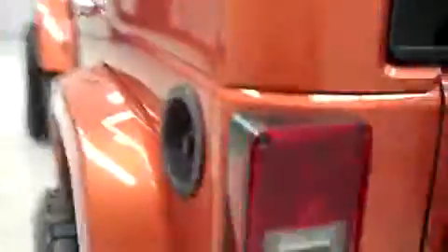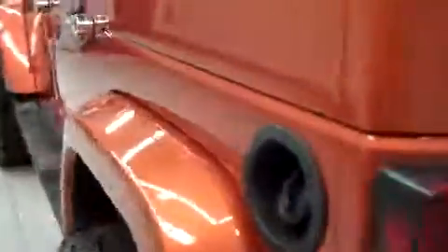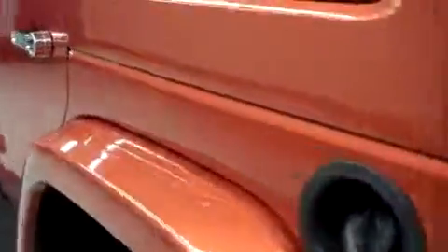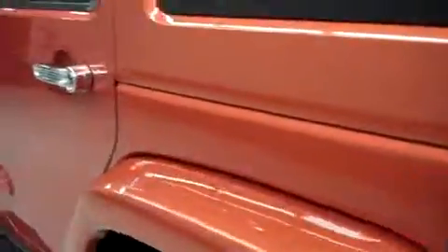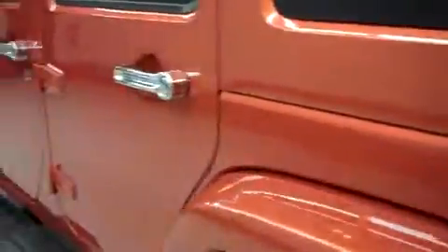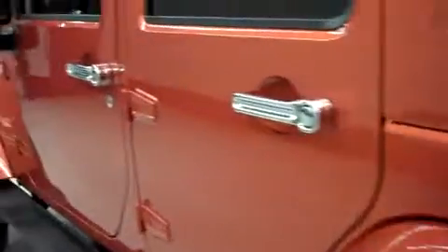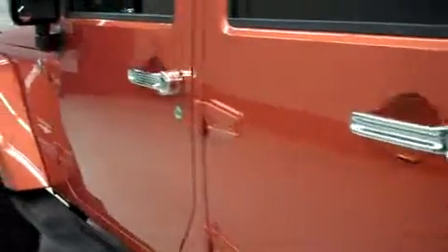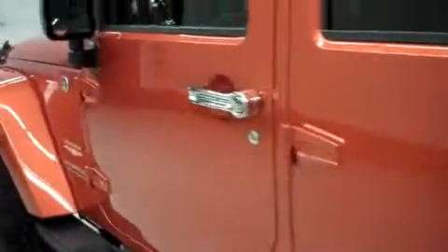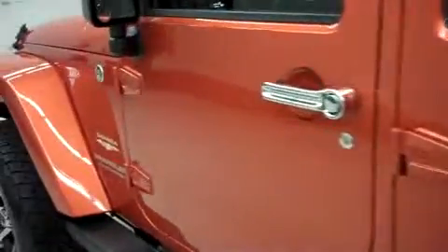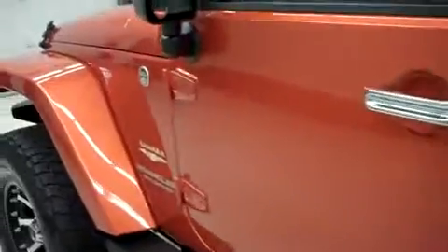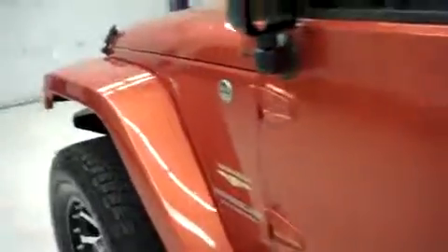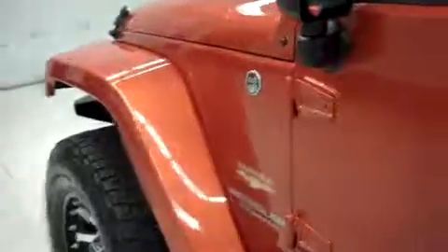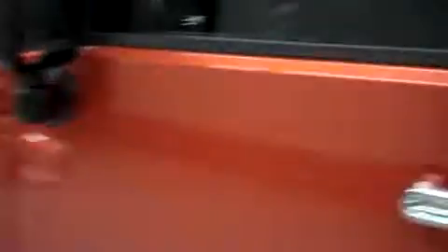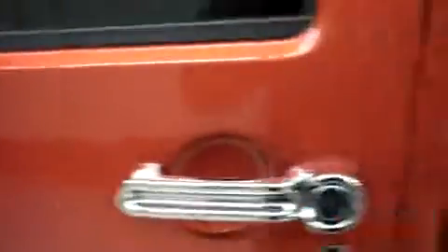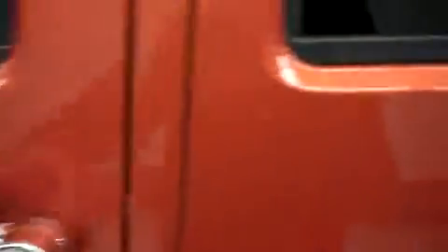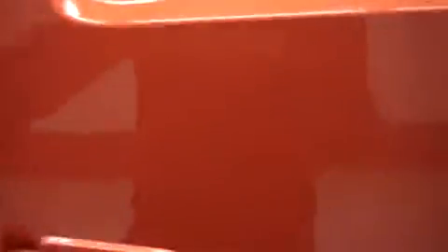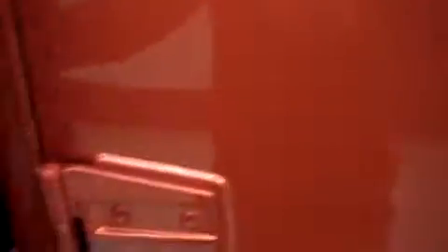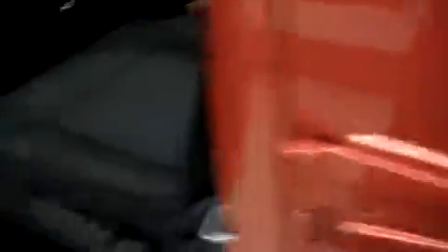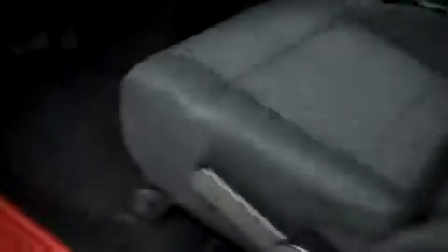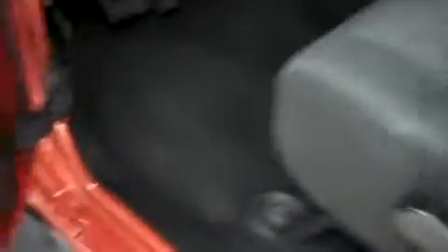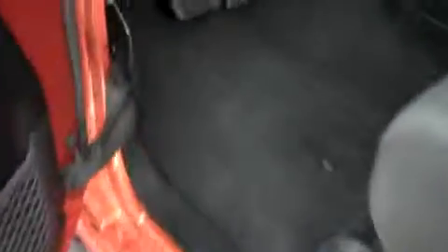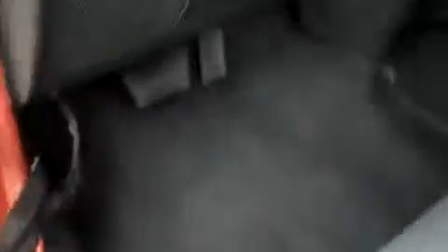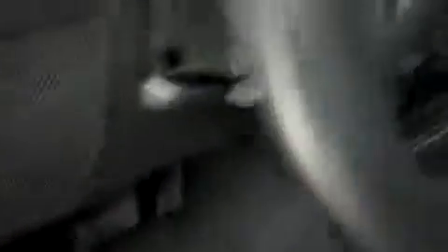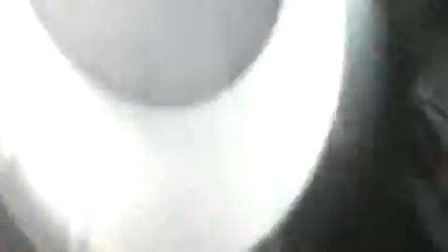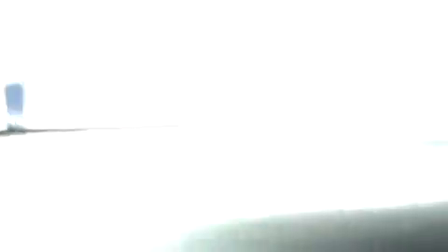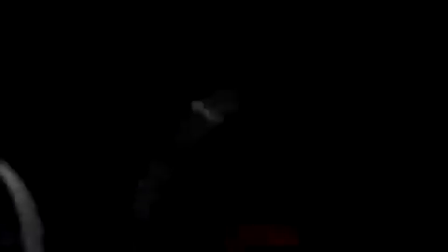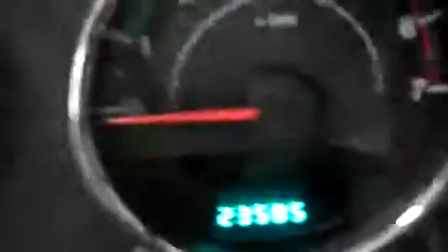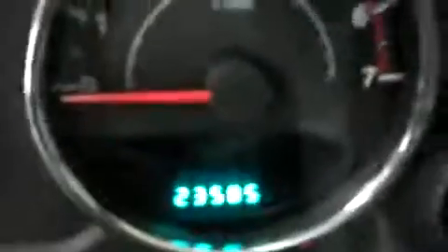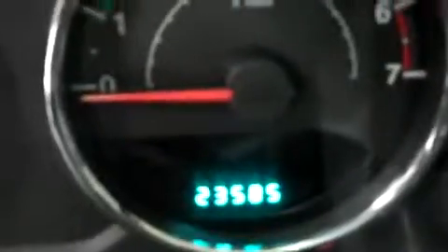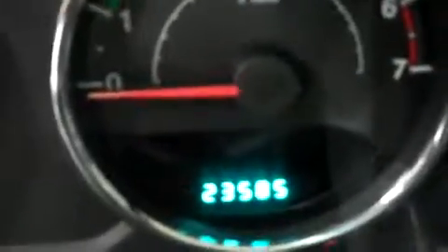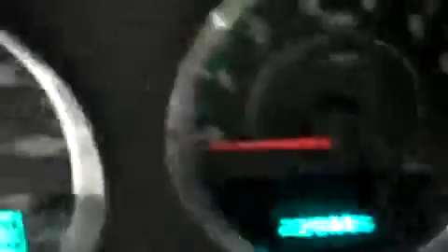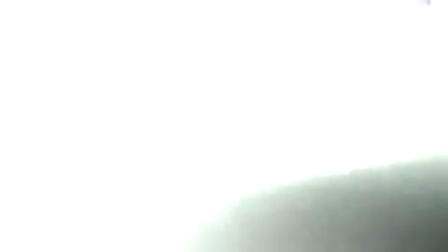This side's paint is just as clean and reflective as the other side. No dings or dents on this side of the vehicle either. This Jeep has 23,585 miles.